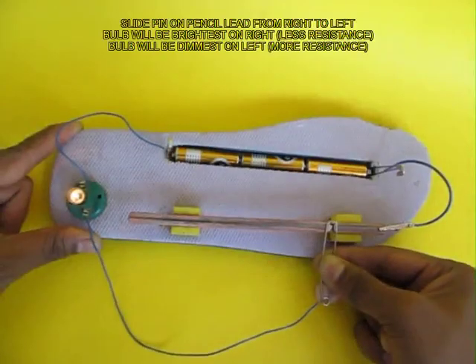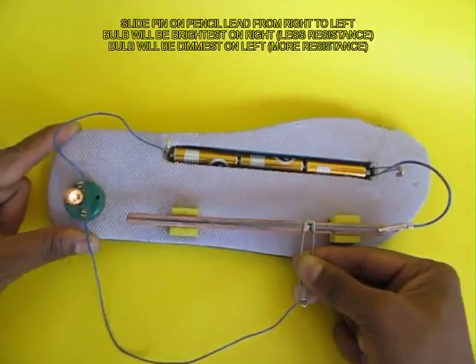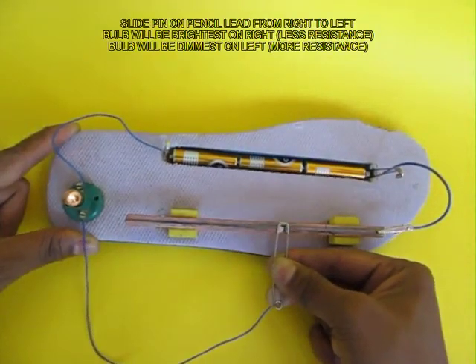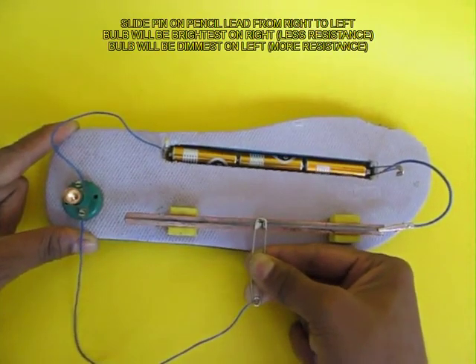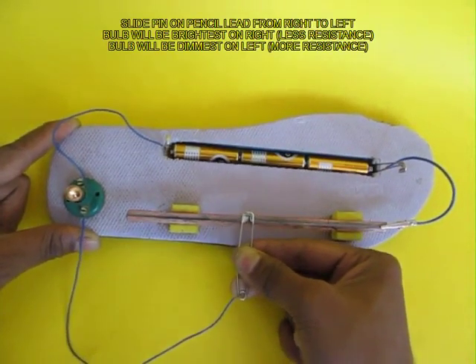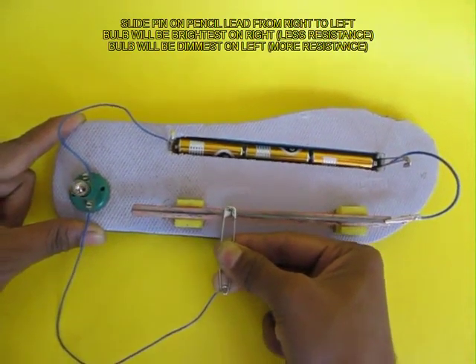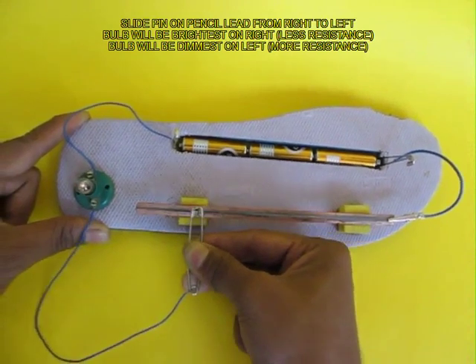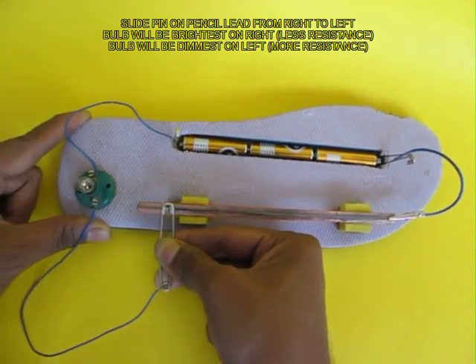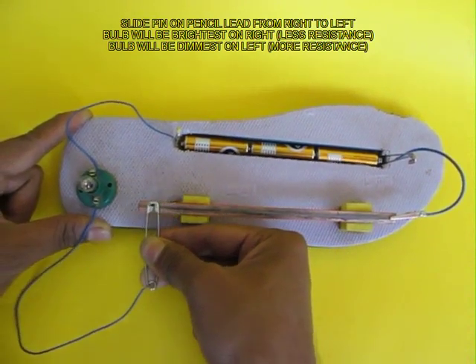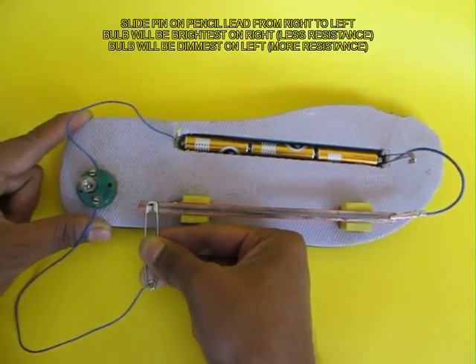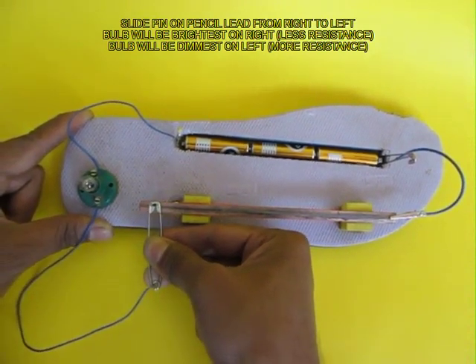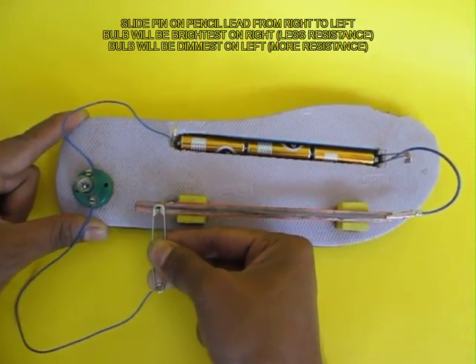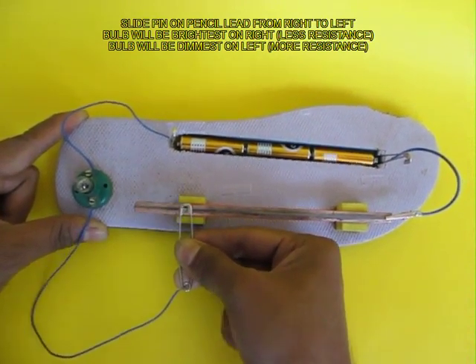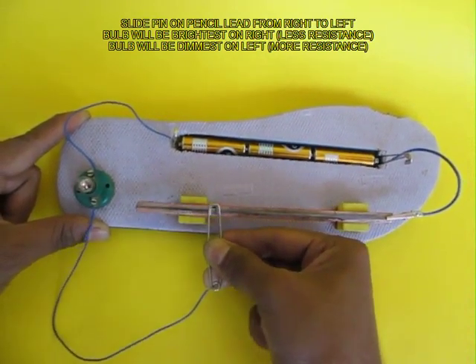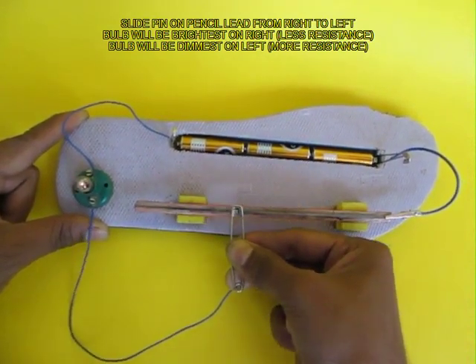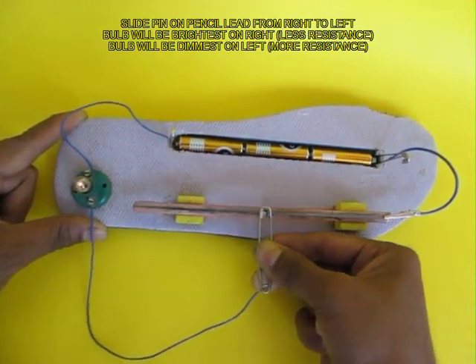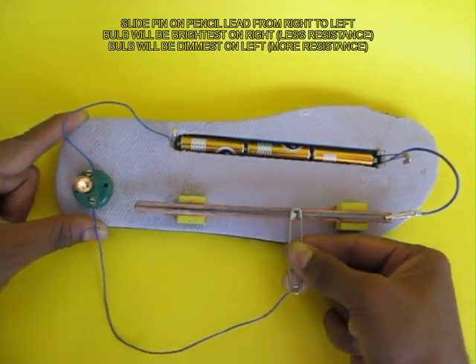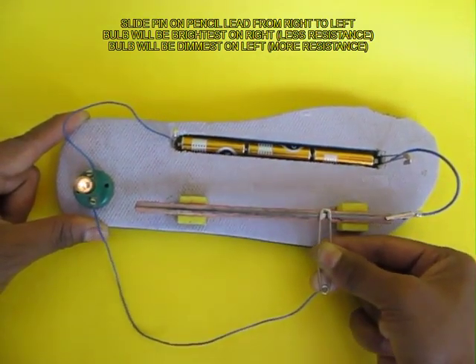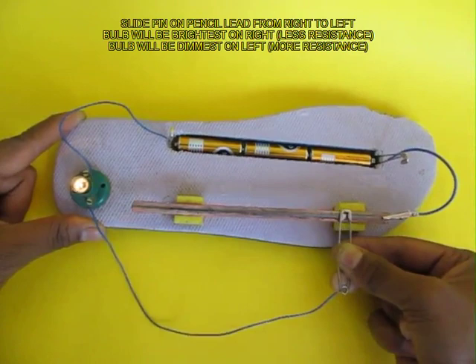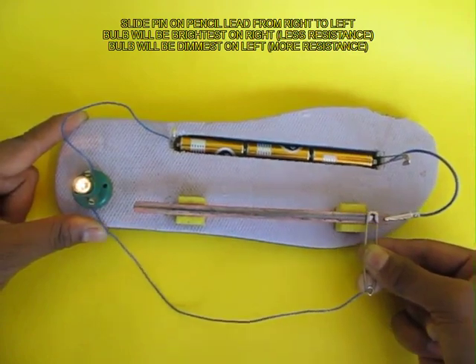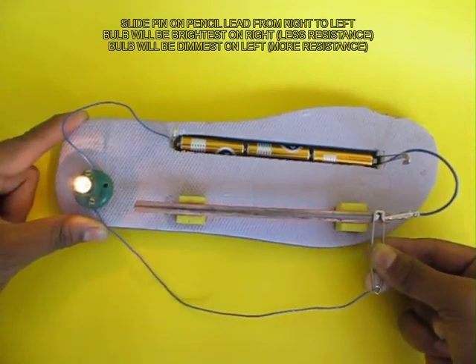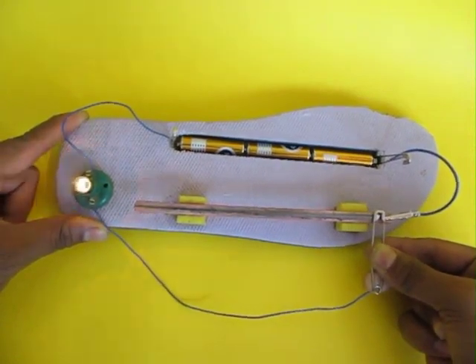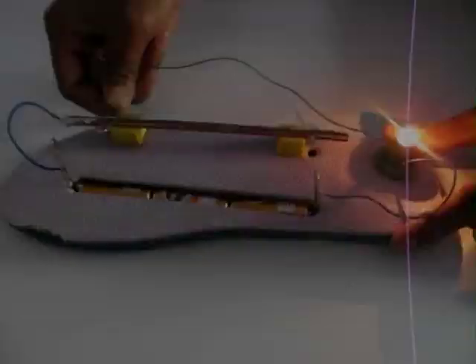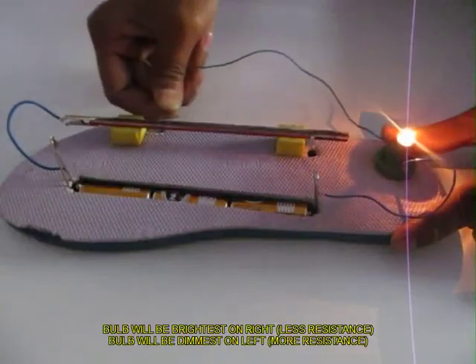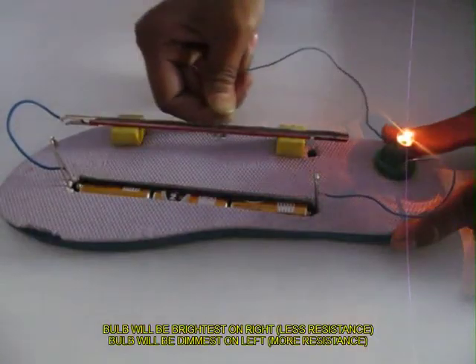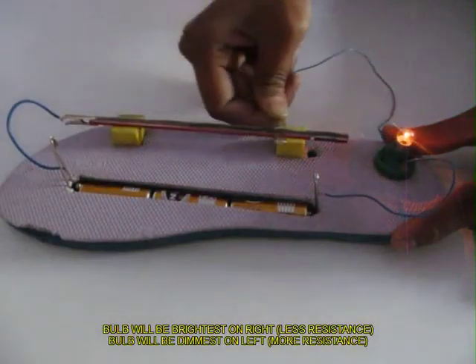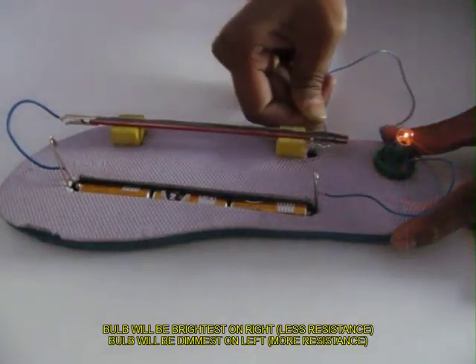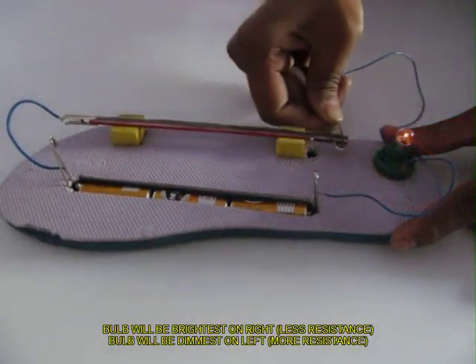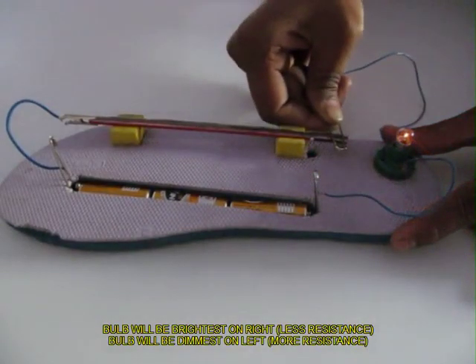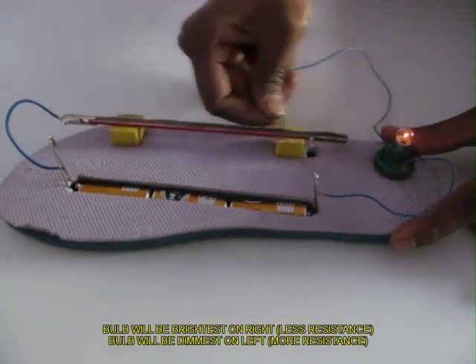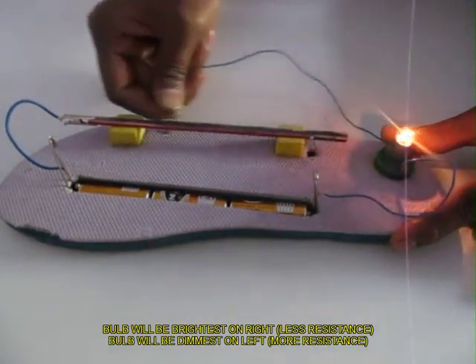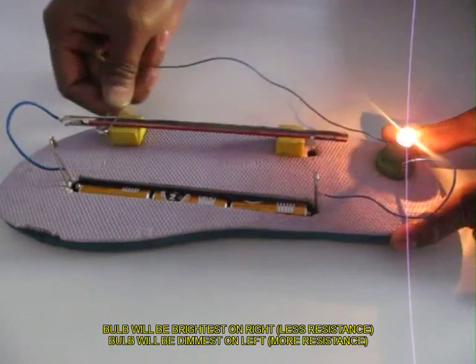If you move from right to left, the bulb gets dimmer and dimmer. From left to right it brightens up progressively. Now the whole lead is acting like a wearable resistance.